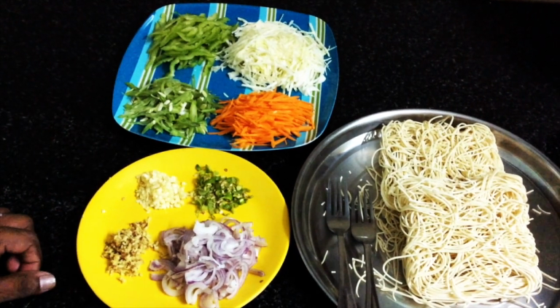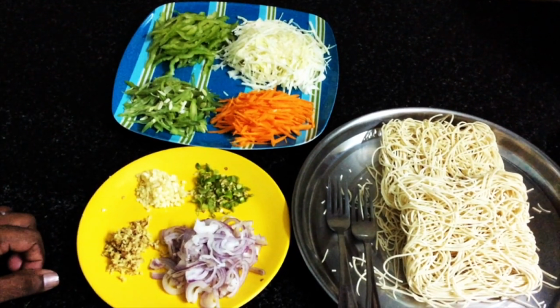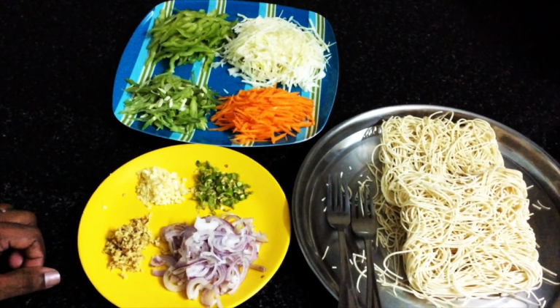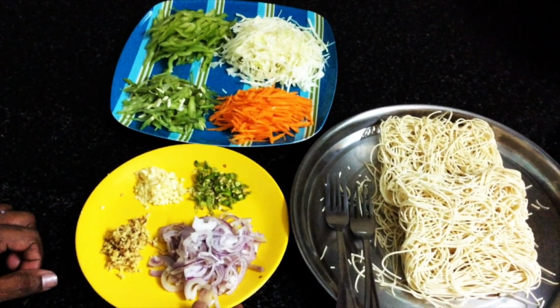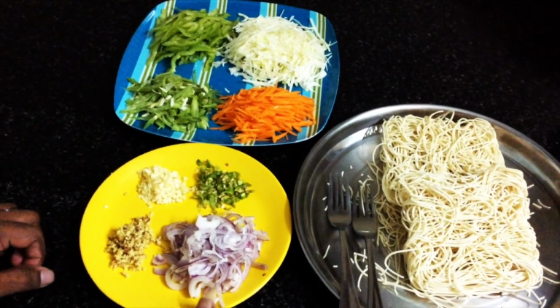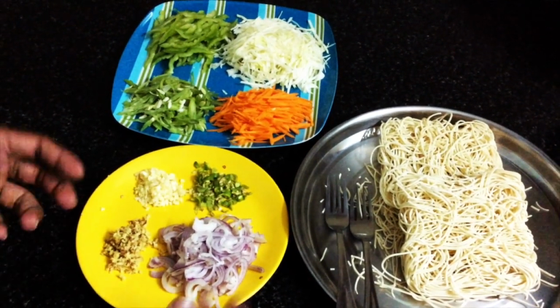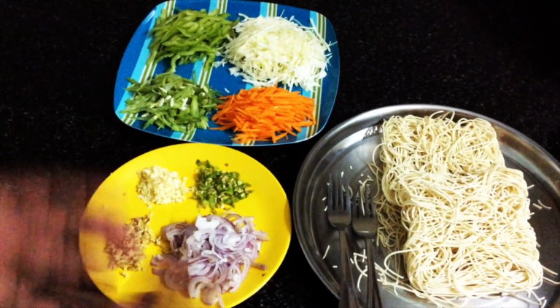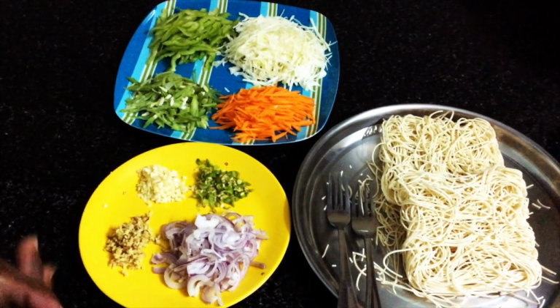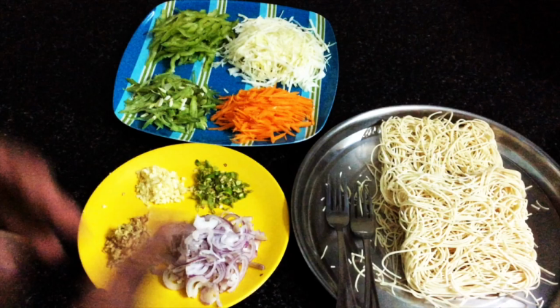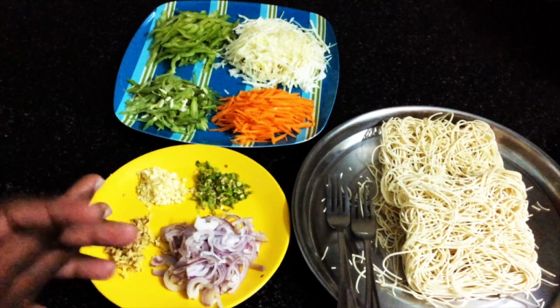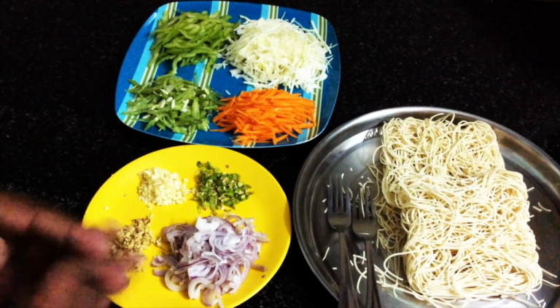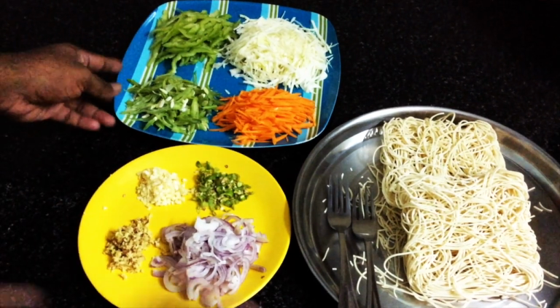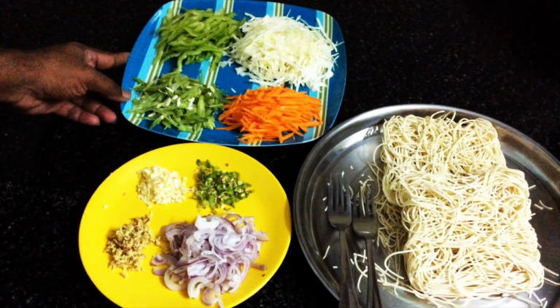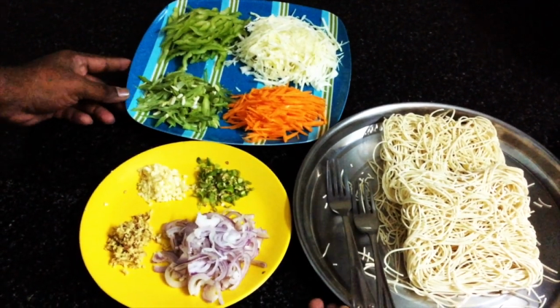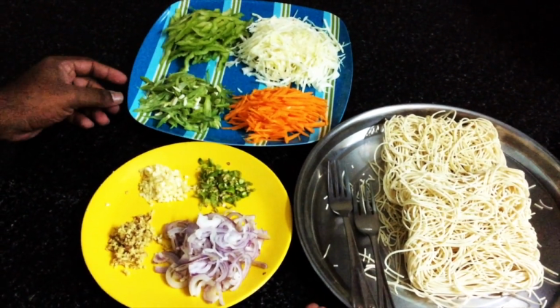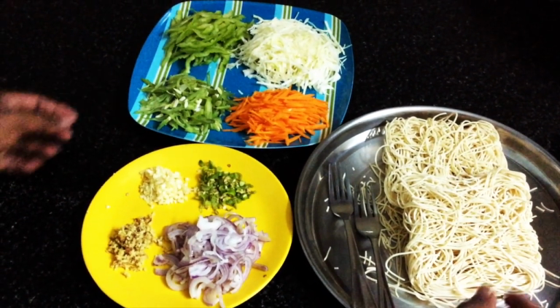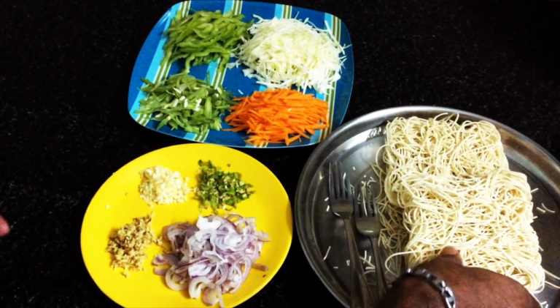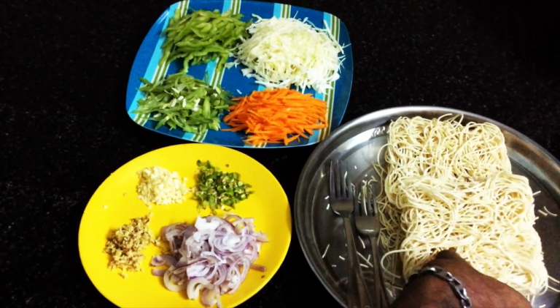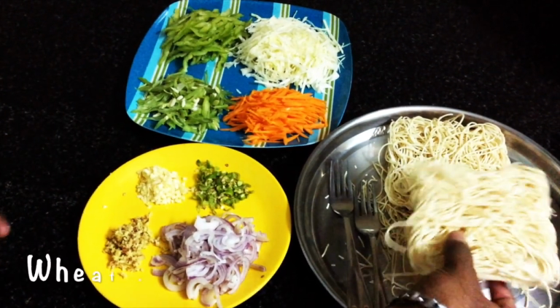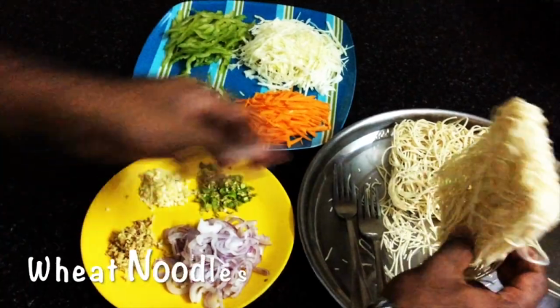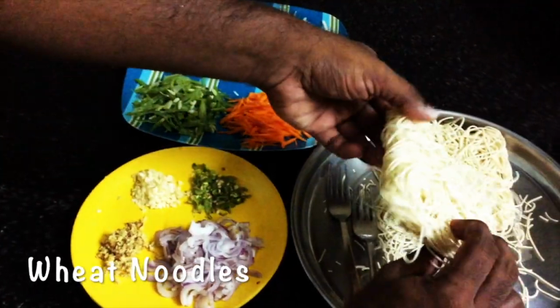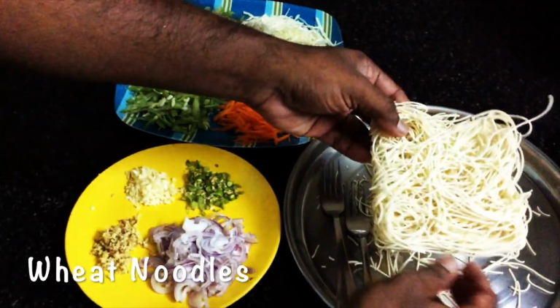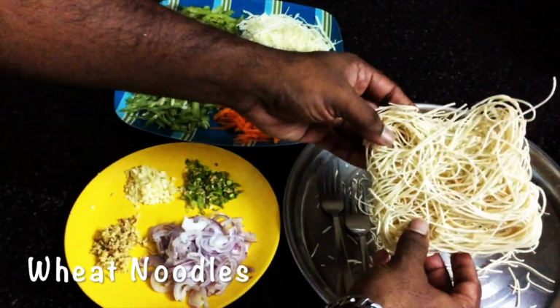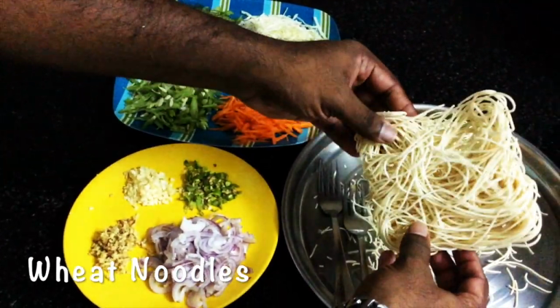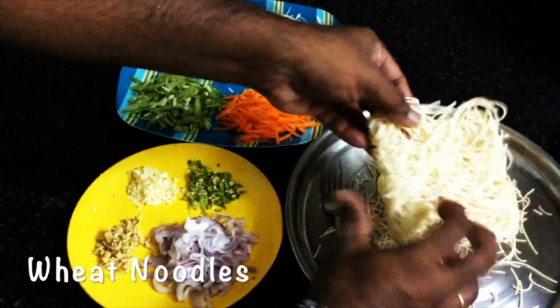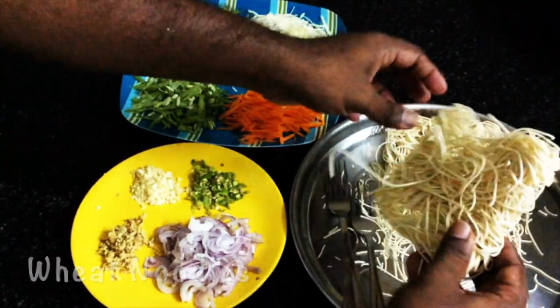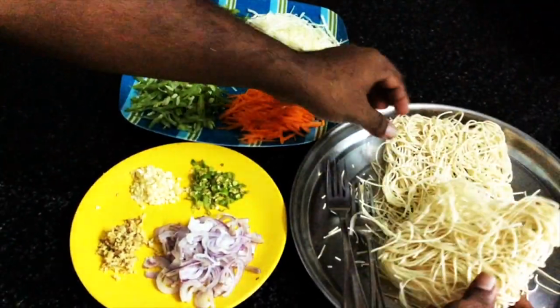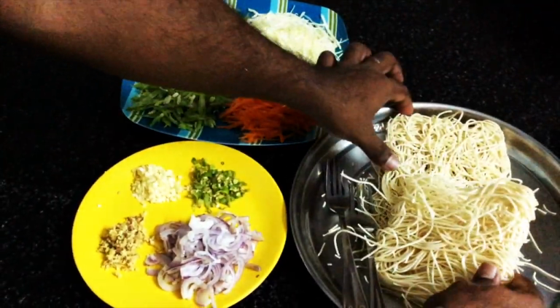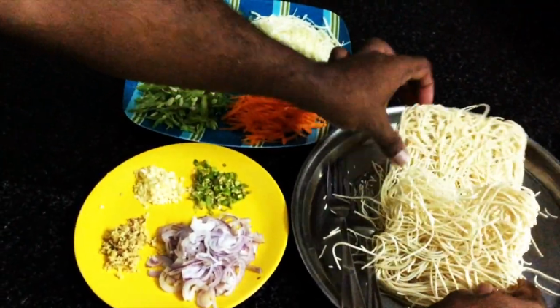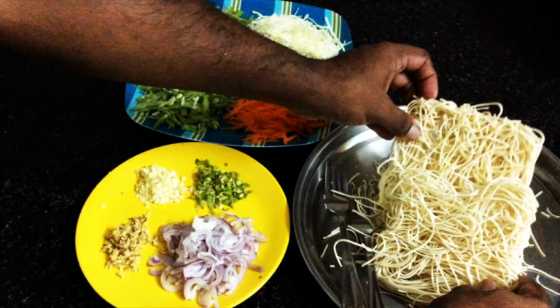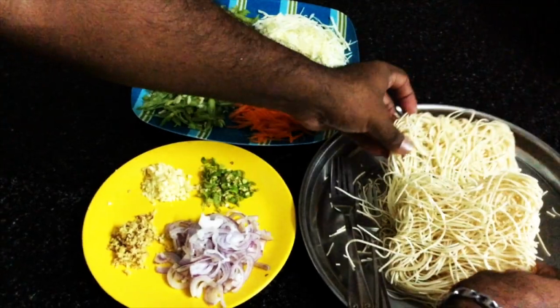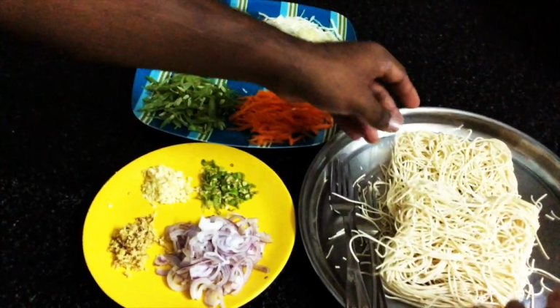We are going to eat noodles with the restaurant feel. I have some wheat noodles — it's not a brand, it's from the local market. This is the sauce we'll be using.